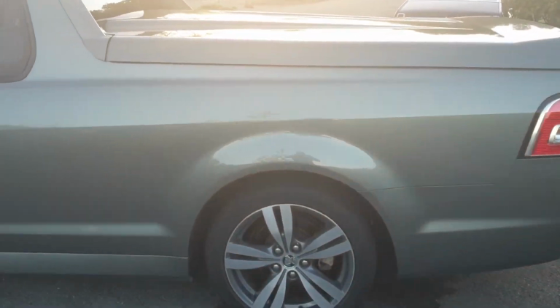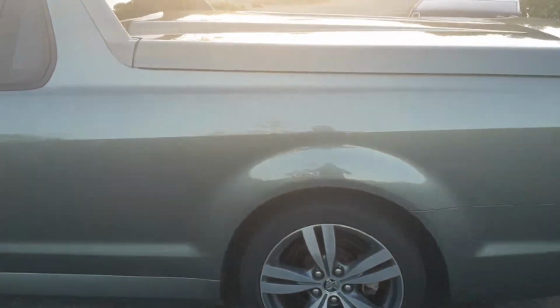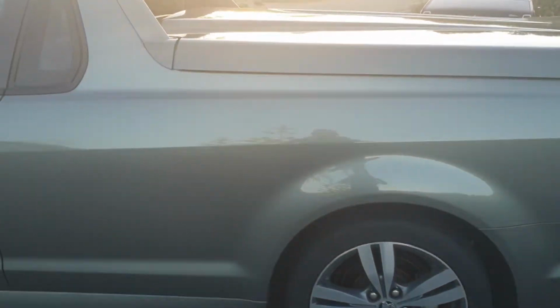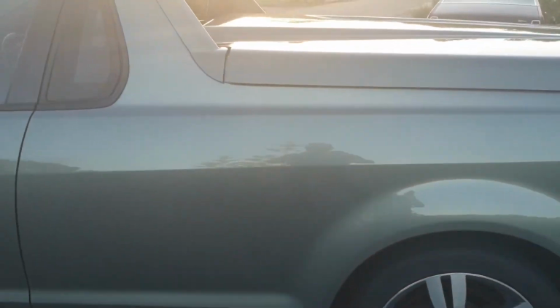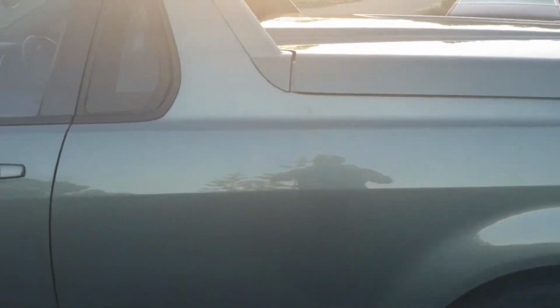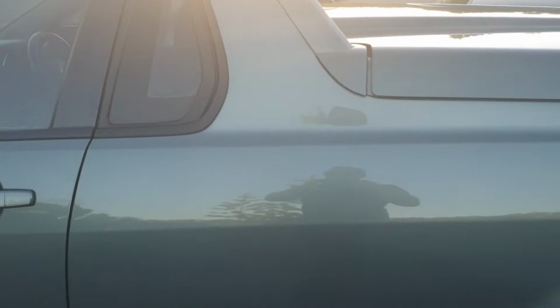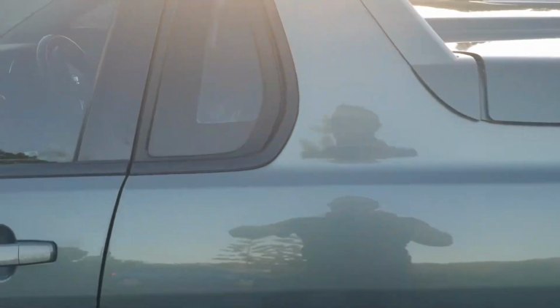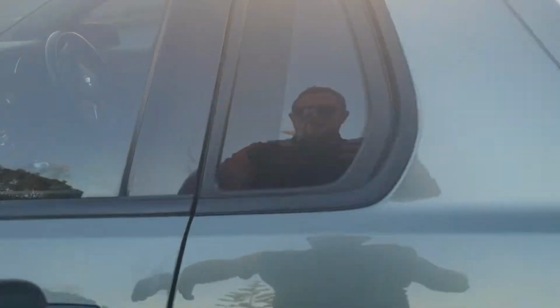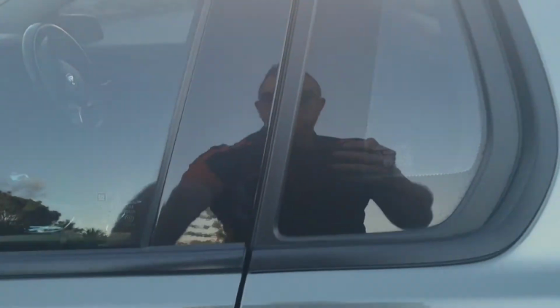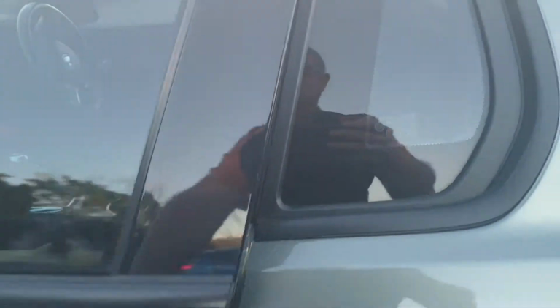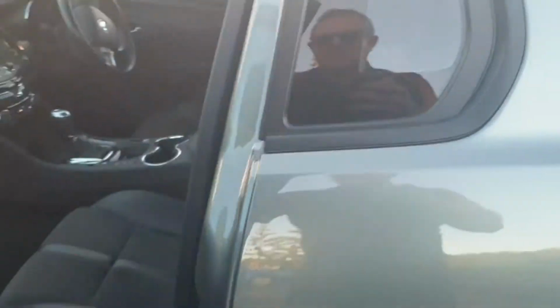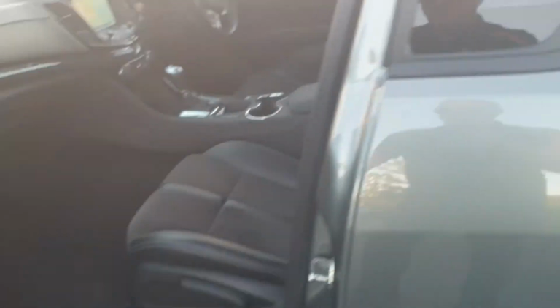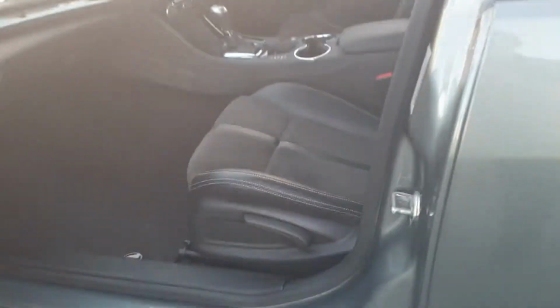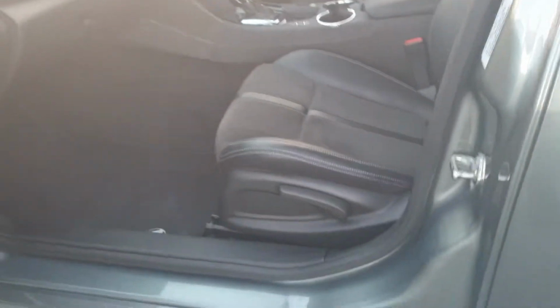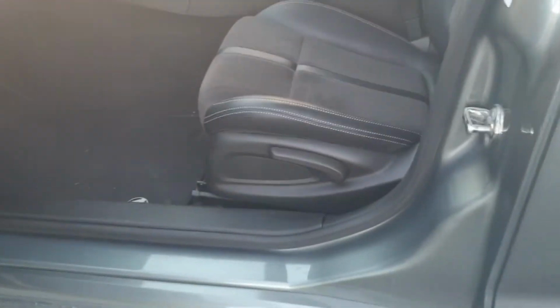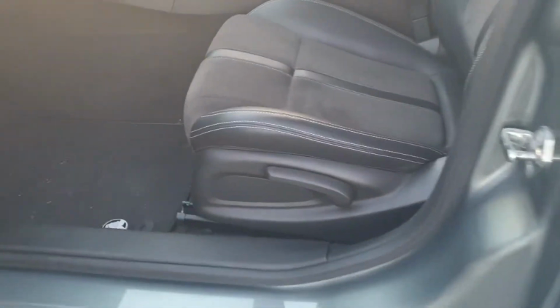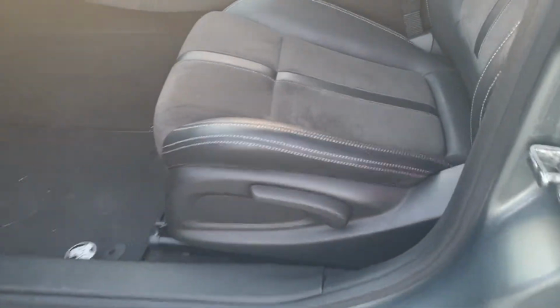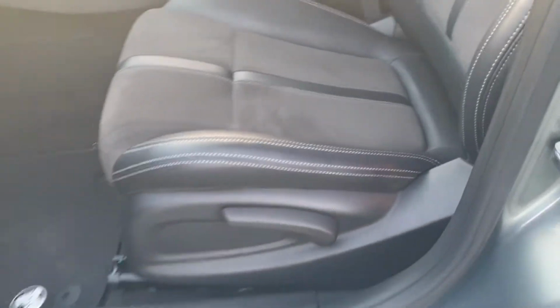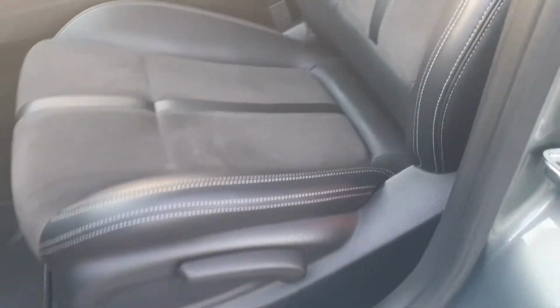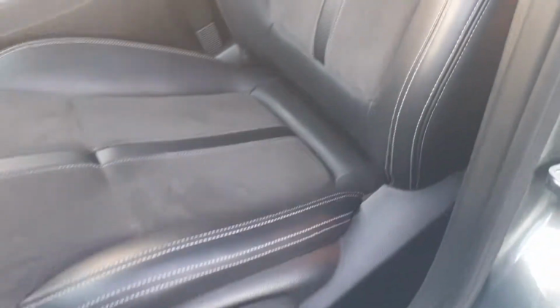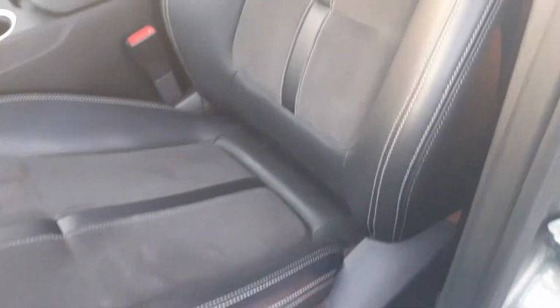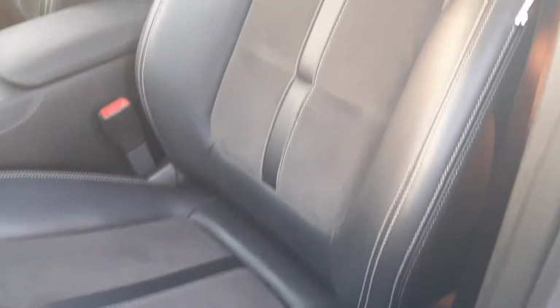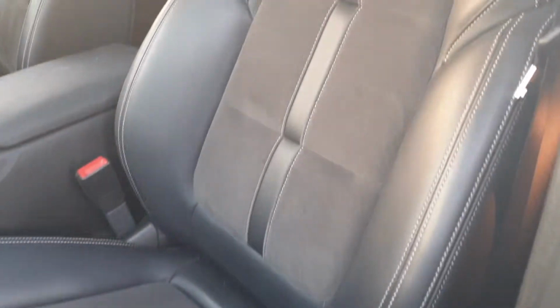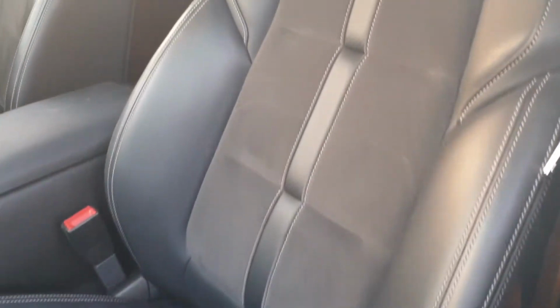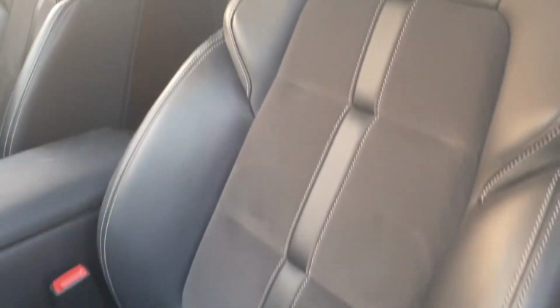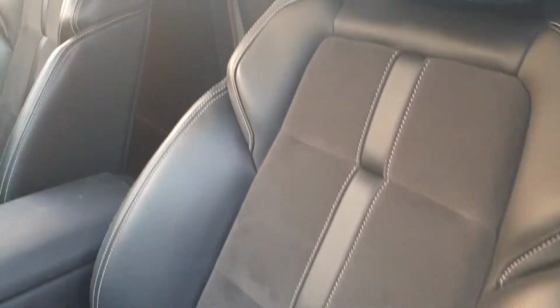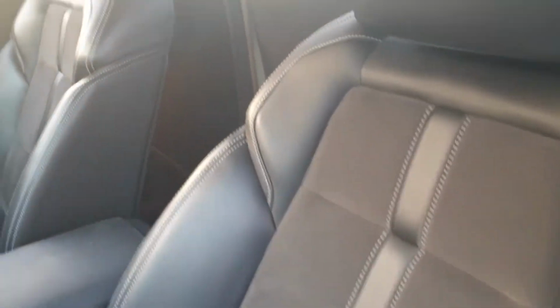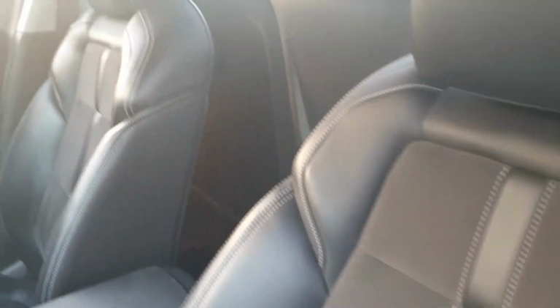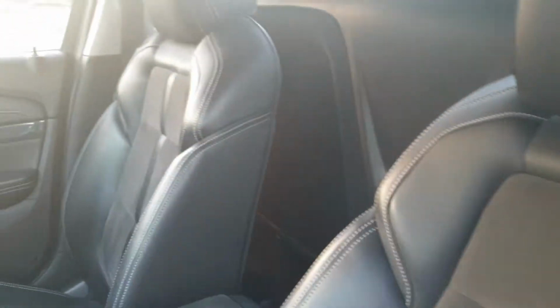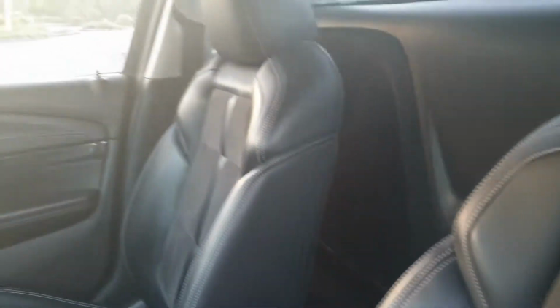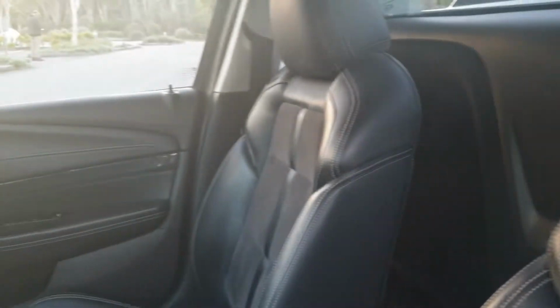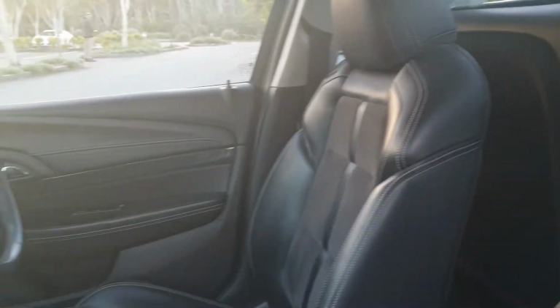Just have a look at the inside — you can see how well this car has been looked after. That lovely leather and suede feel seat.